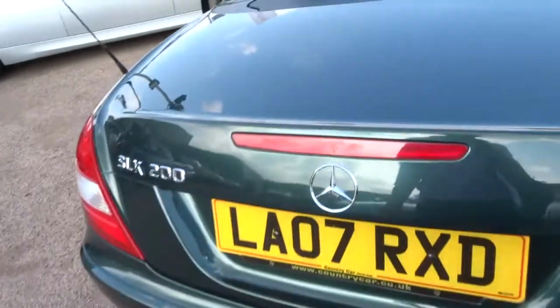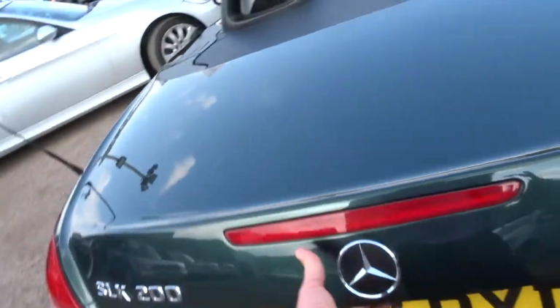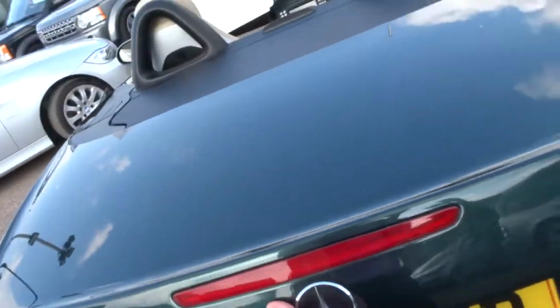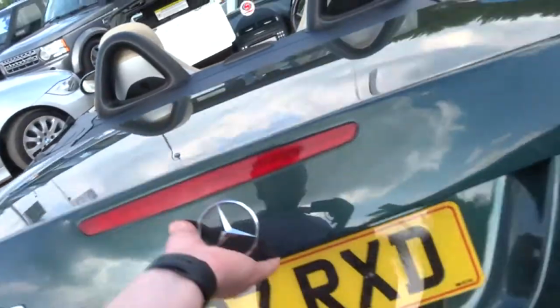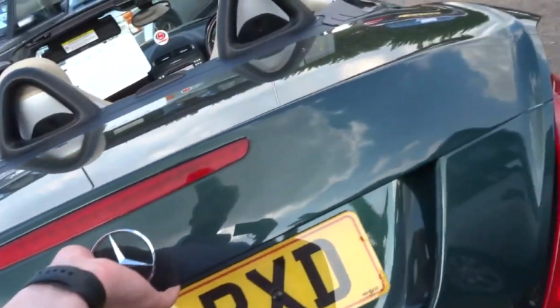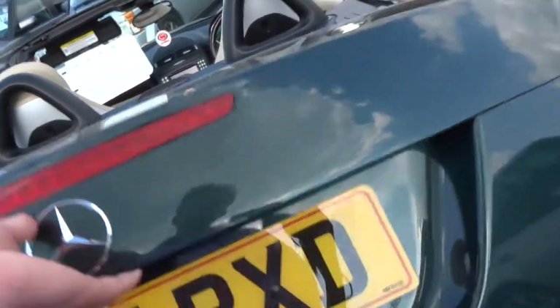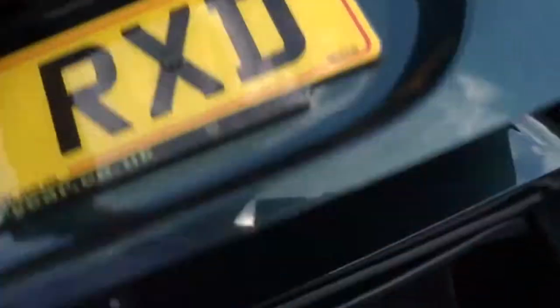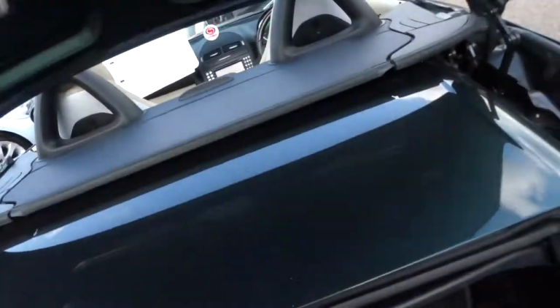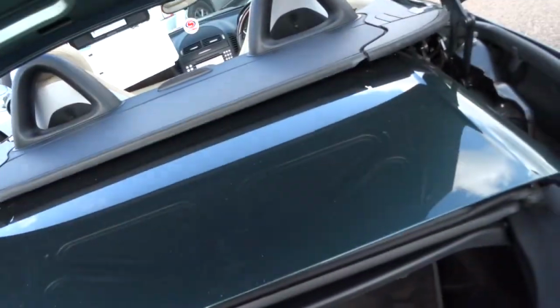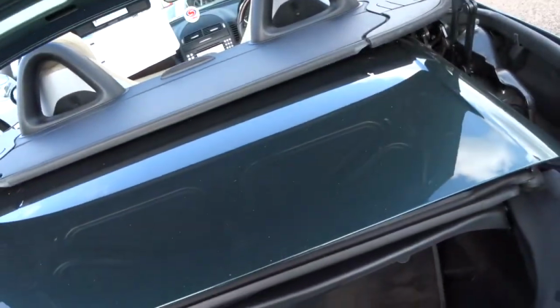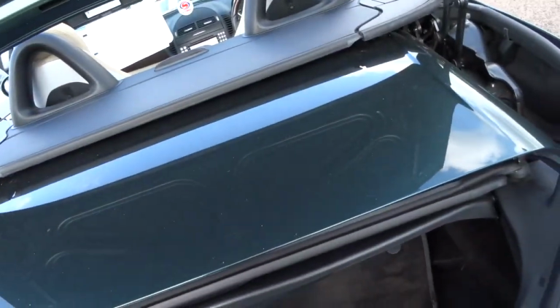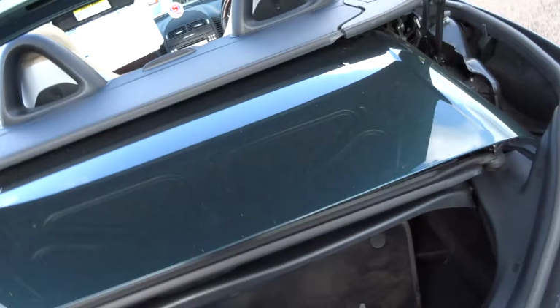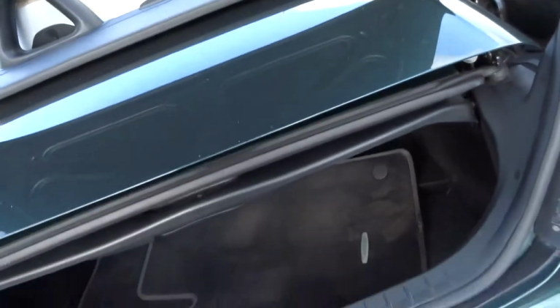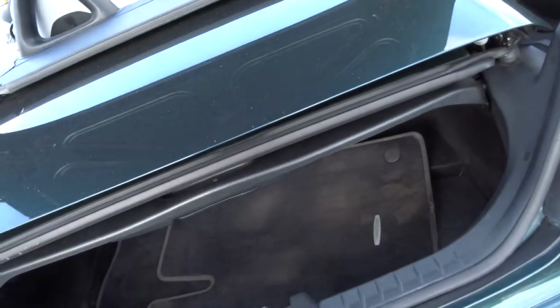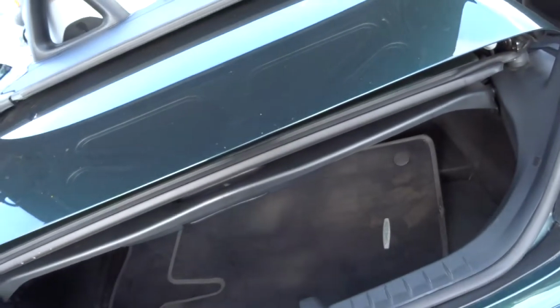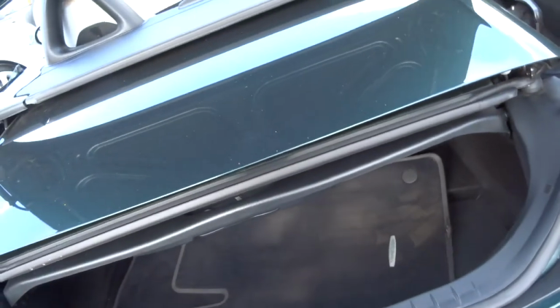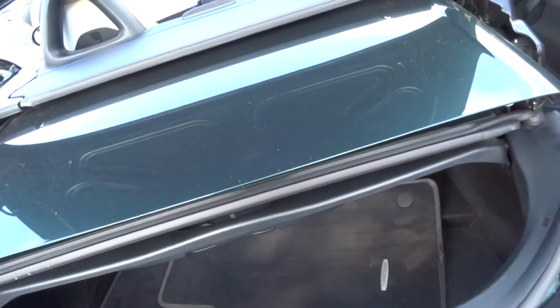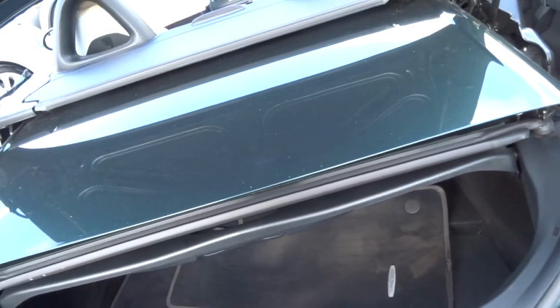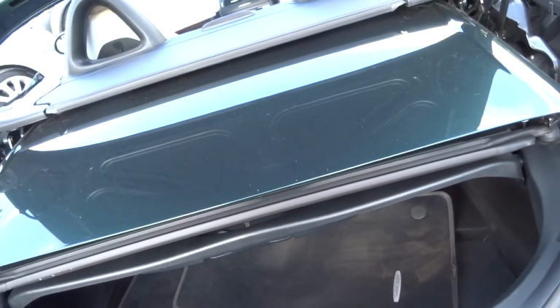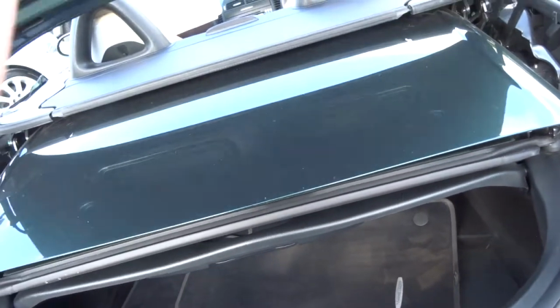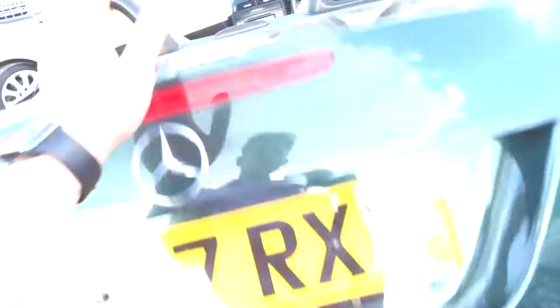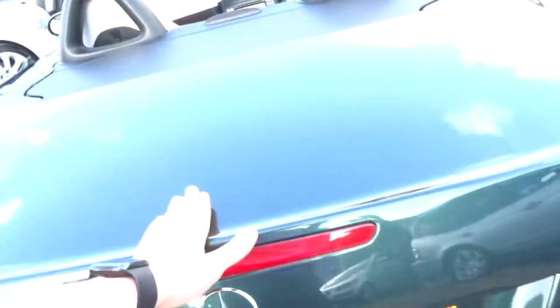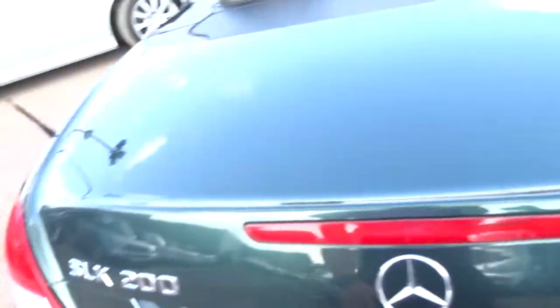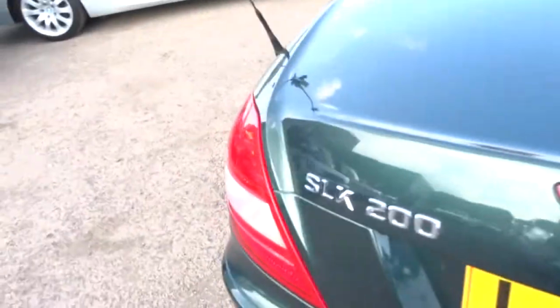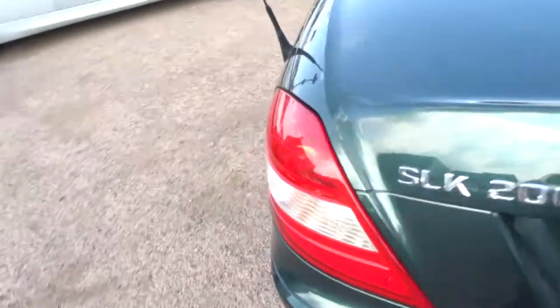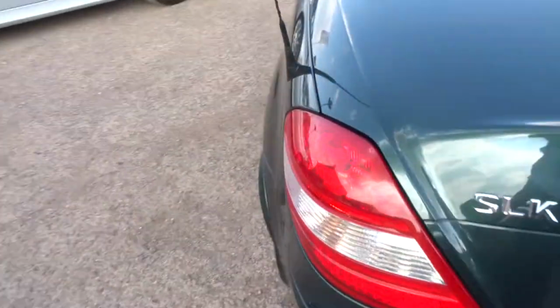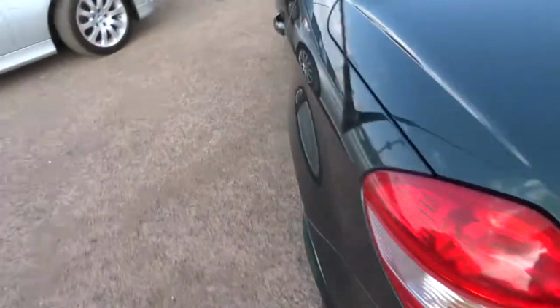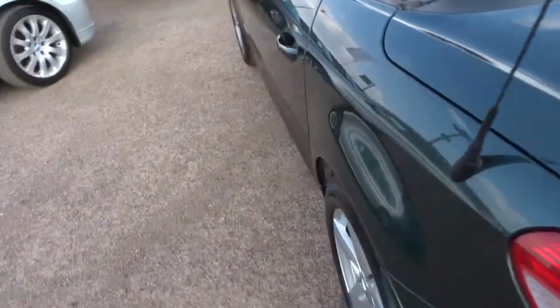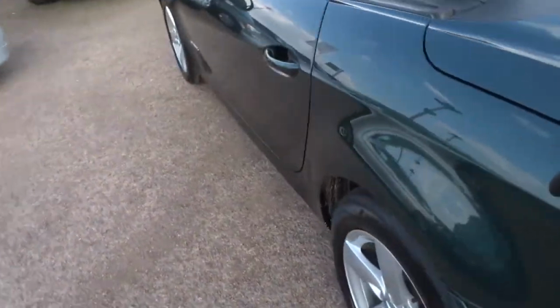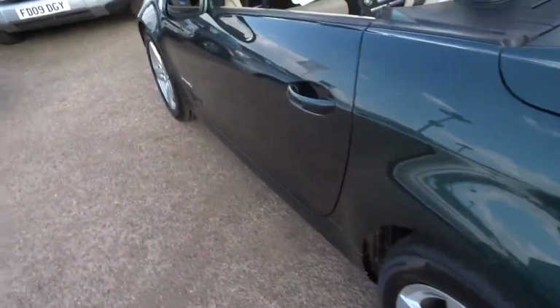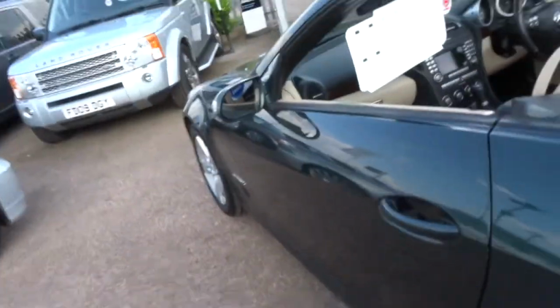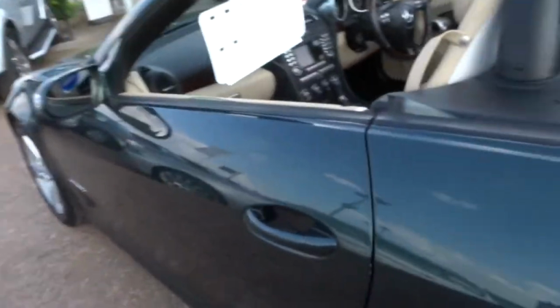In the boot you've got the roof stored underneath, and you've got the two Mercedes-Benz floor mats. A tidy example overall.